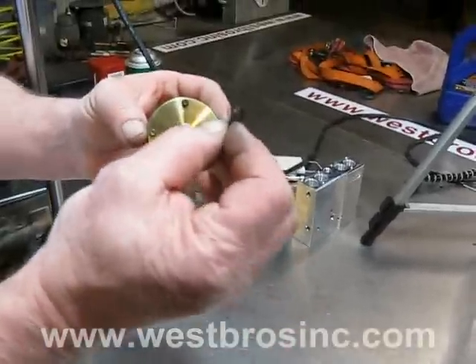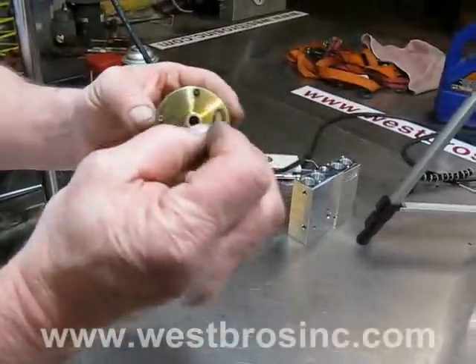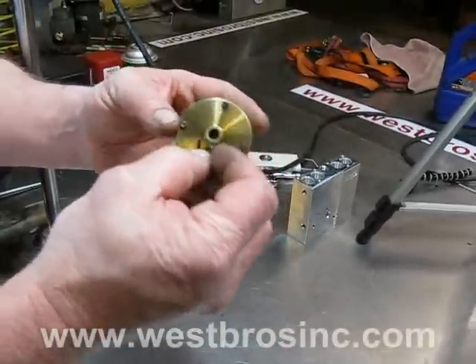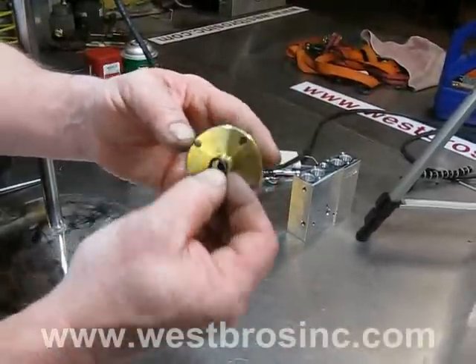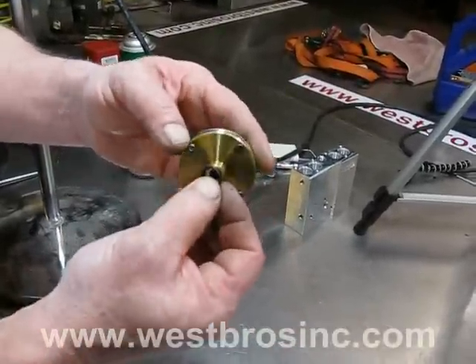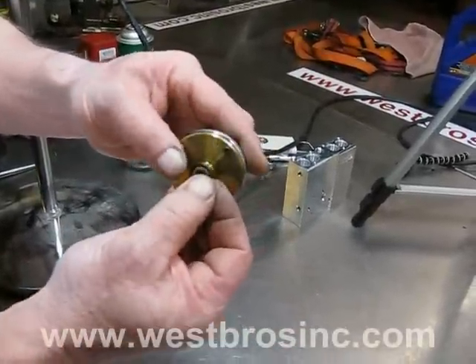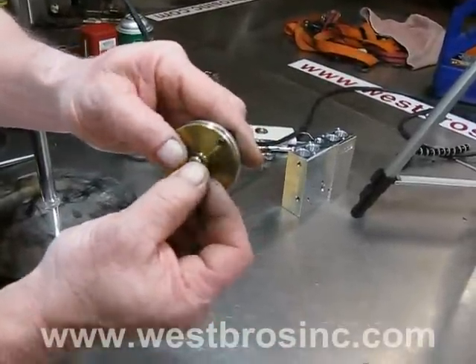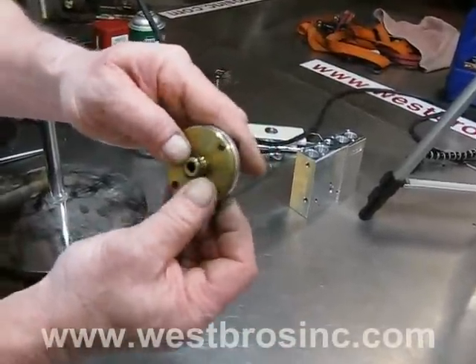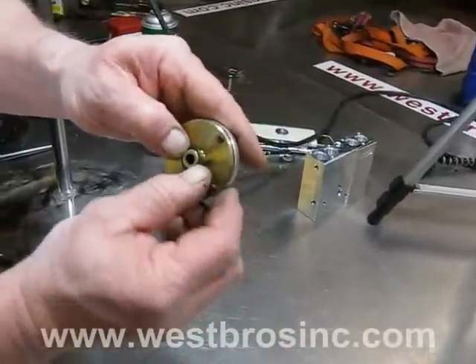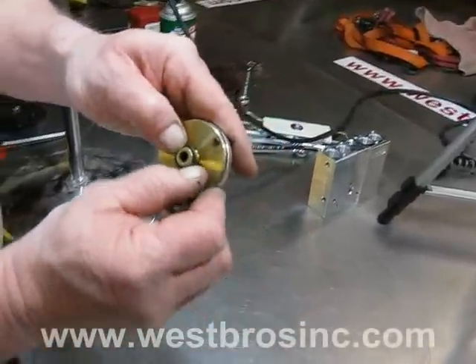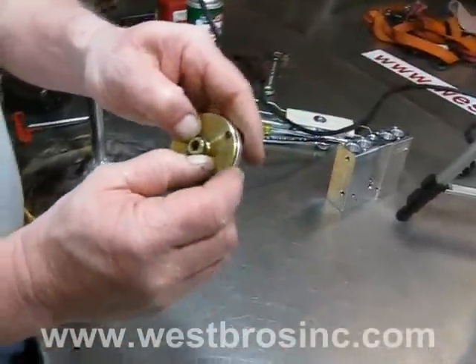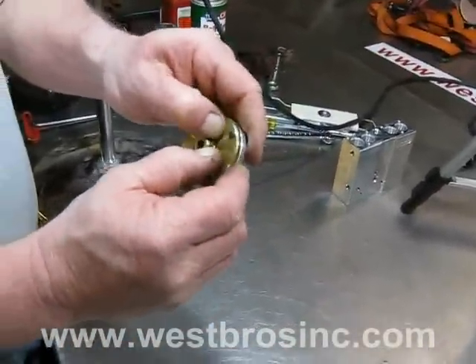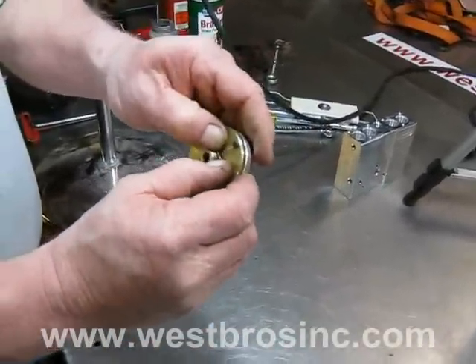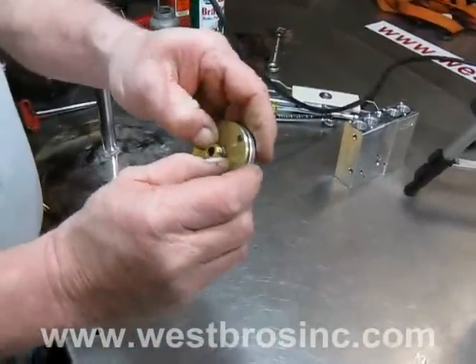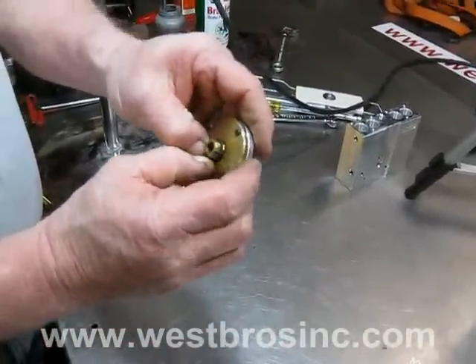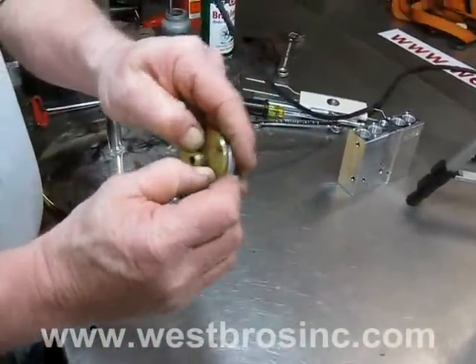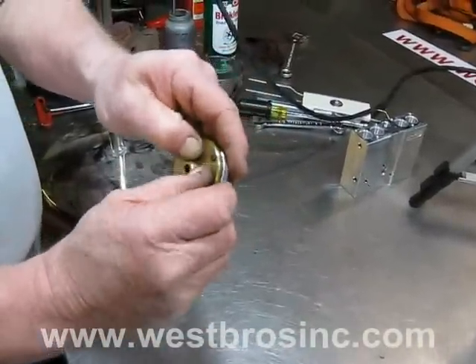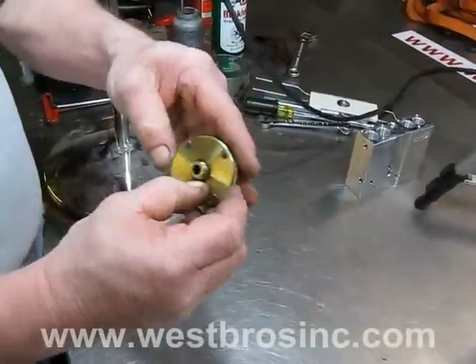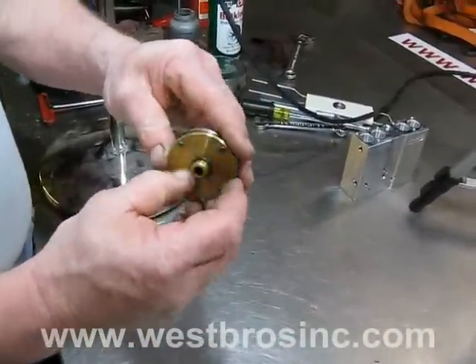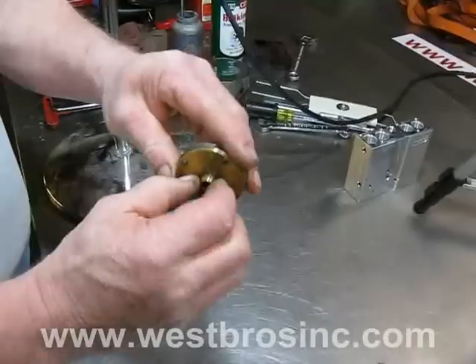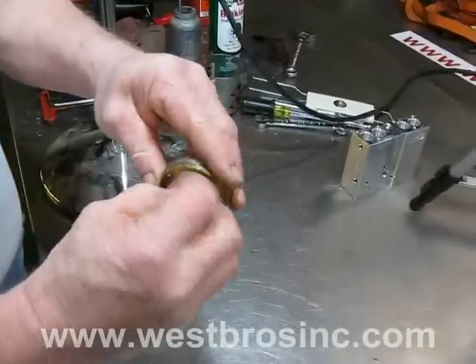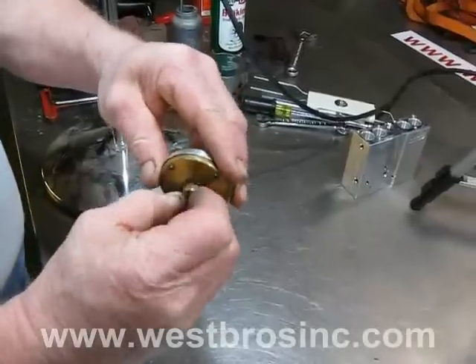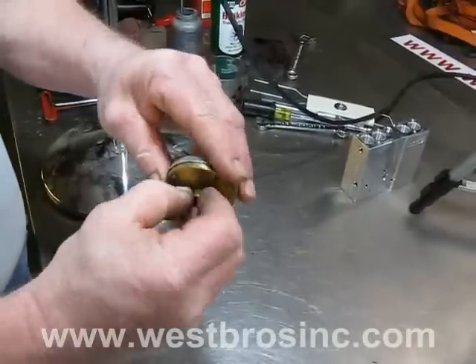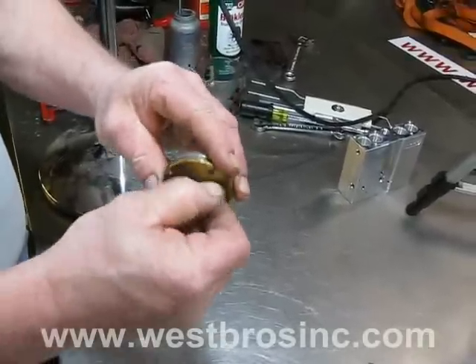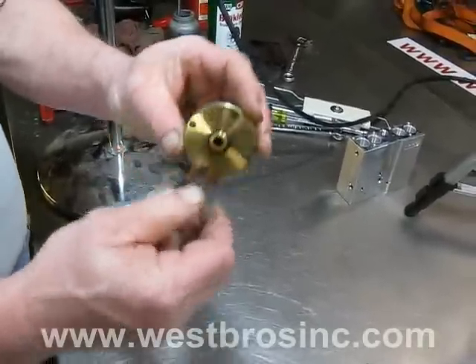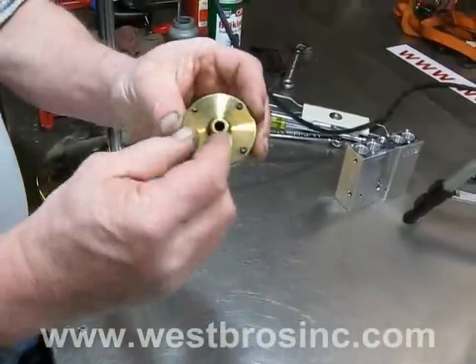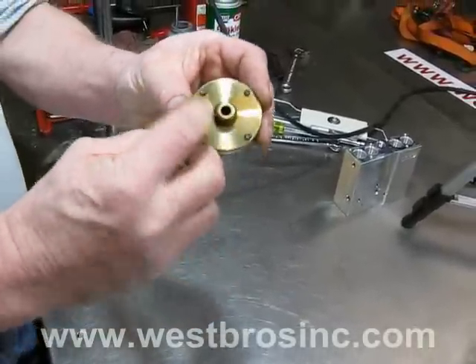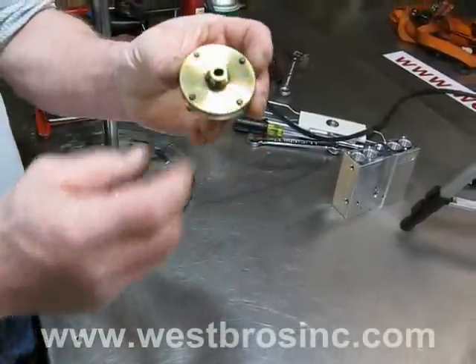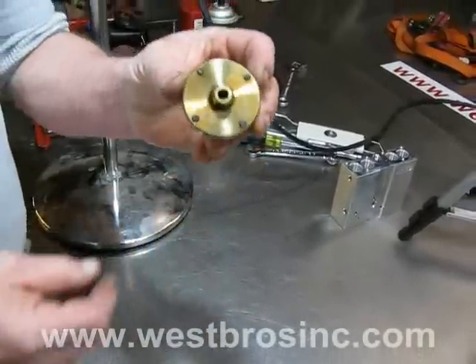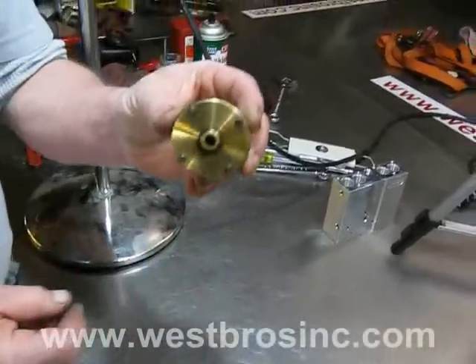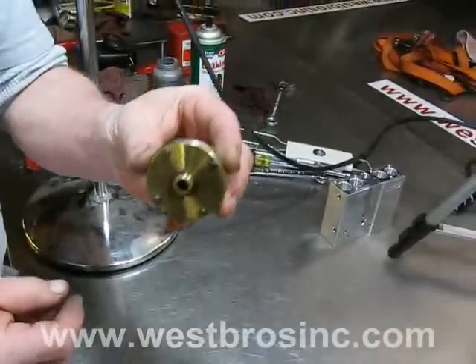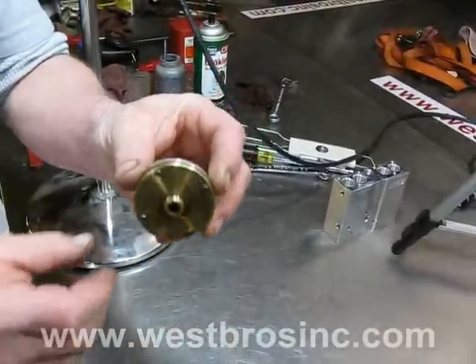Install a new O-ring on the threaded portion of the diaphragm body. Apply a small amount of lubricant to the threads and the O-ring.